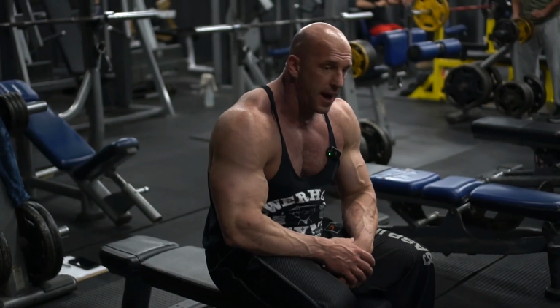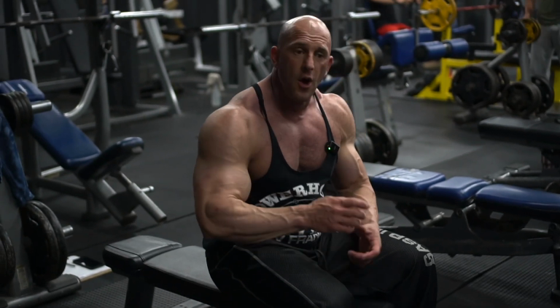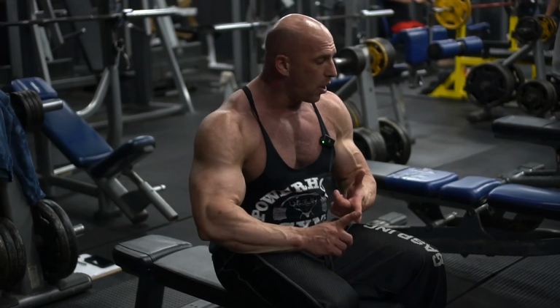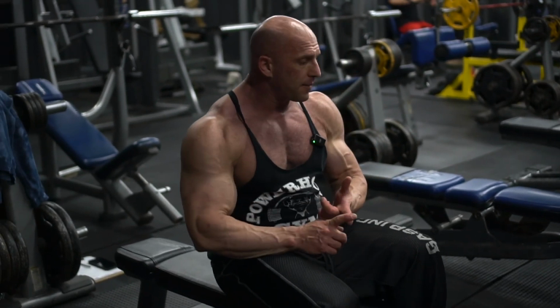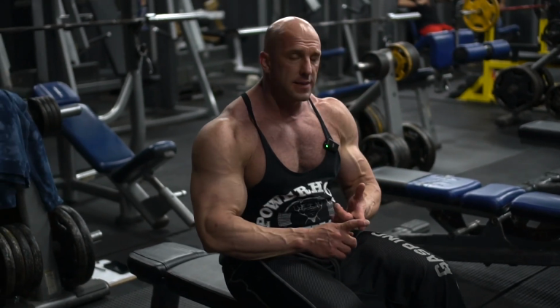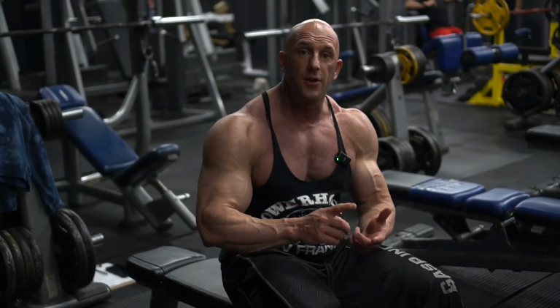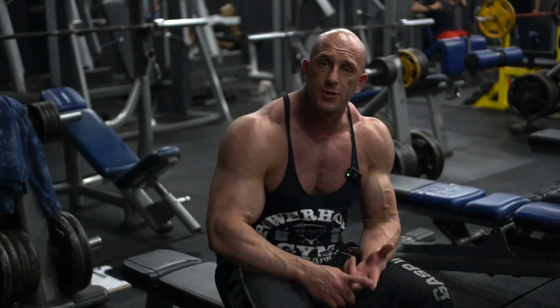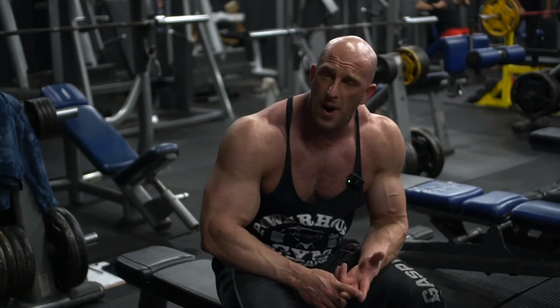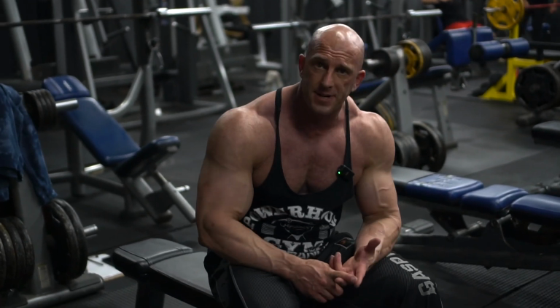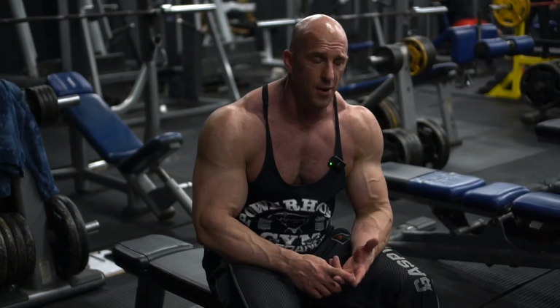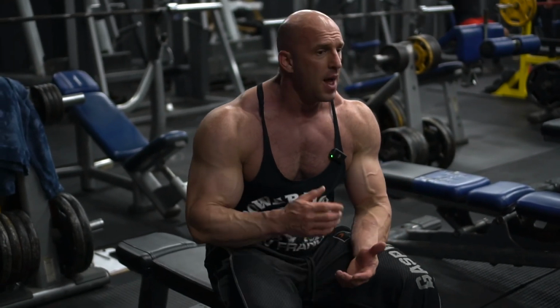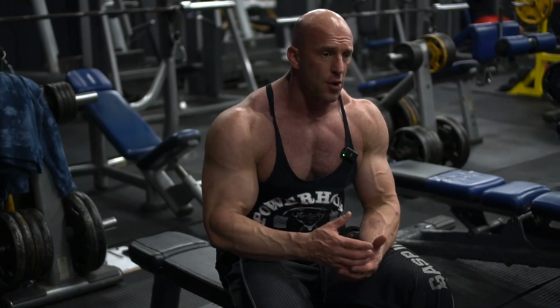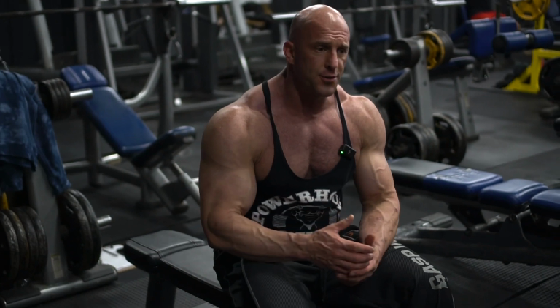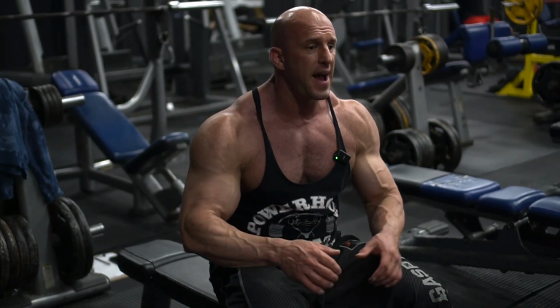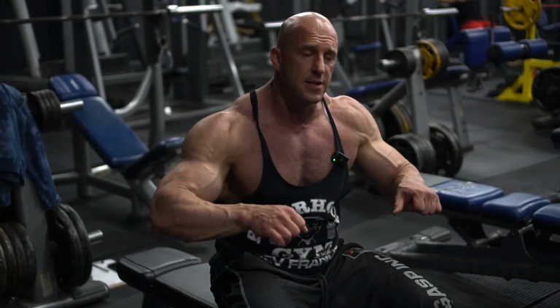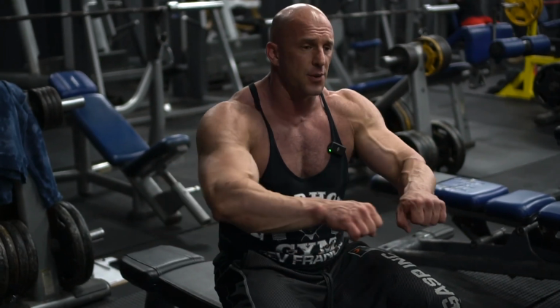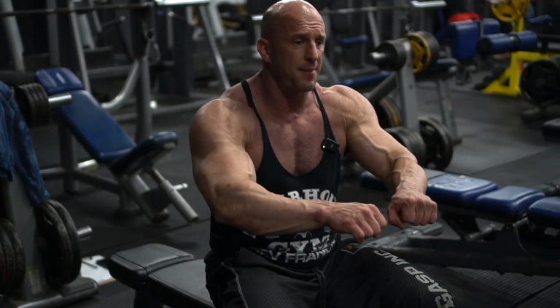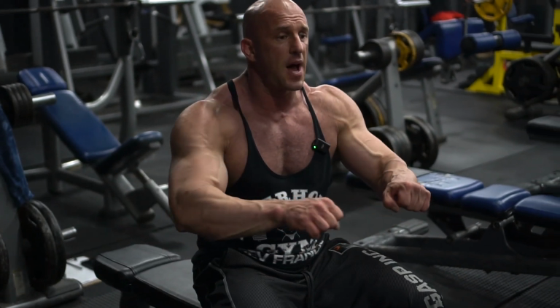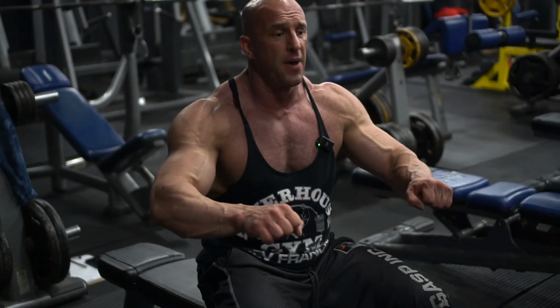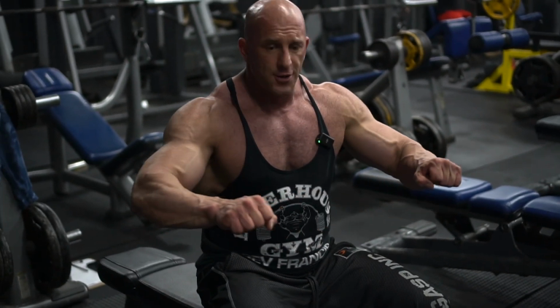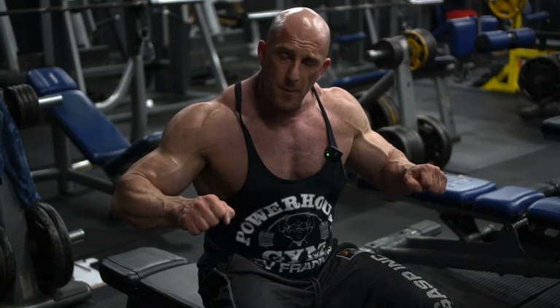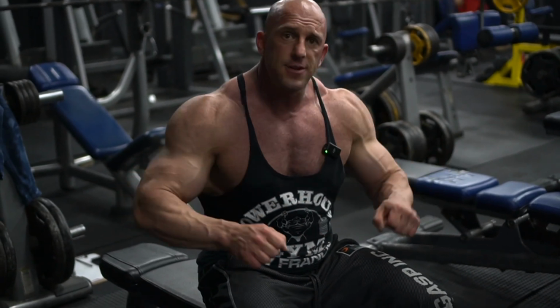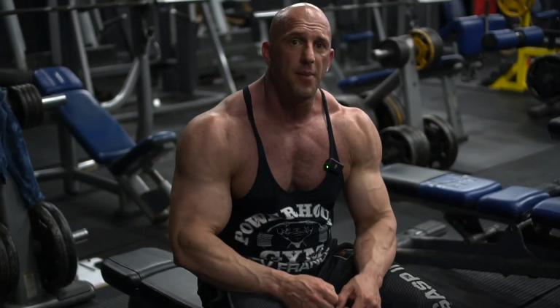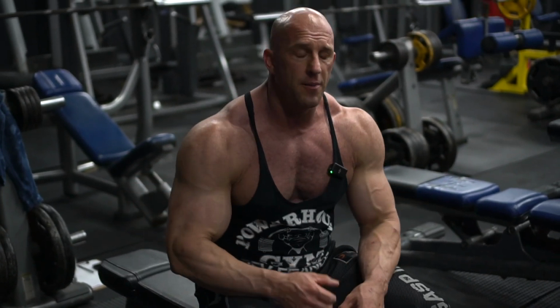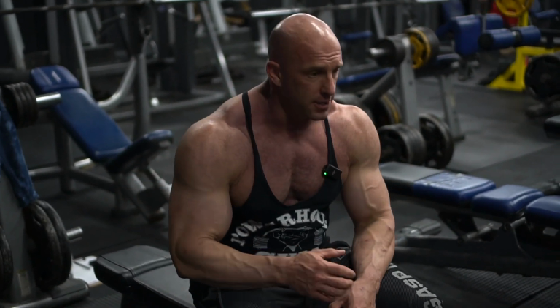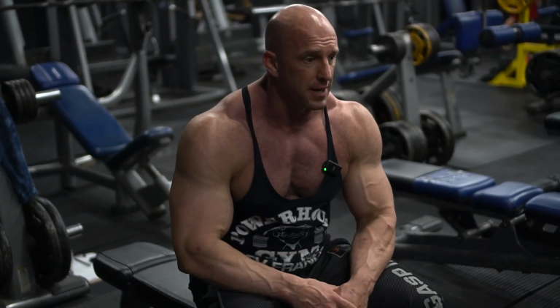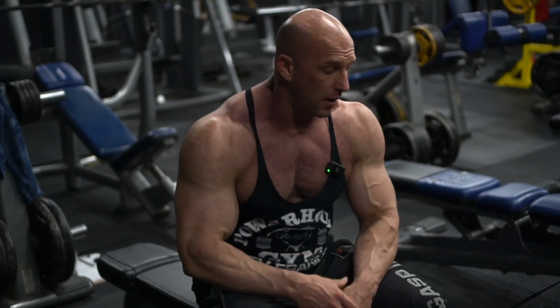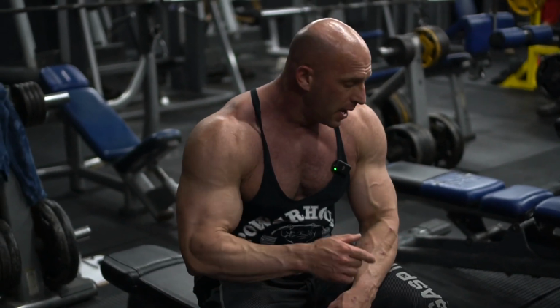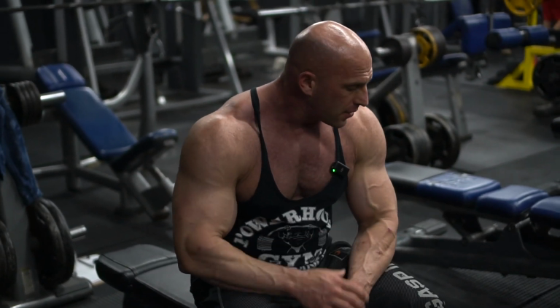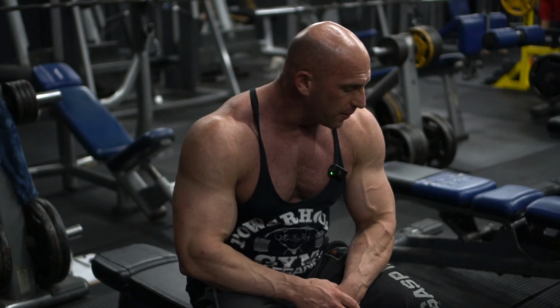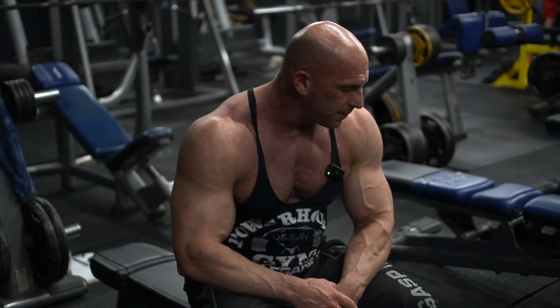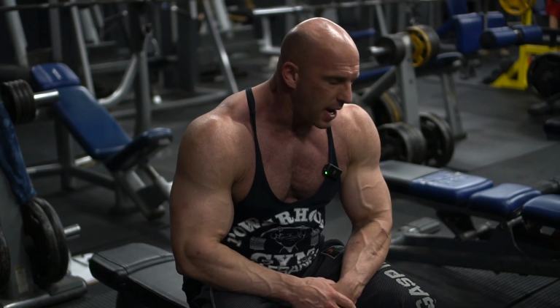So keep that in mind for sure. Warm up, guys. Use proper tempo. Don't go too fast. Don't slam to the top. Don't bounce off the bottom, and you'll be good to go. Great movement — give it a shot.